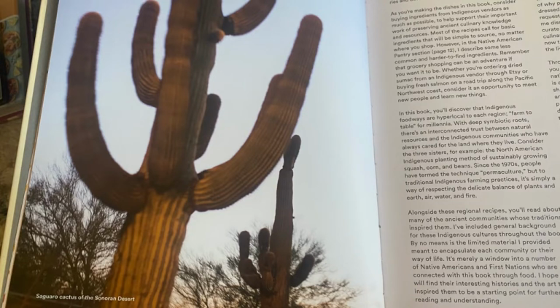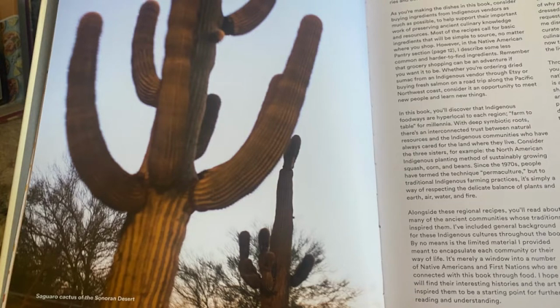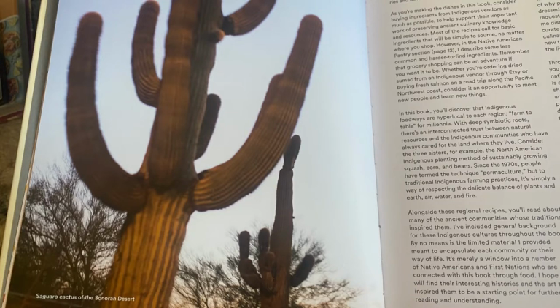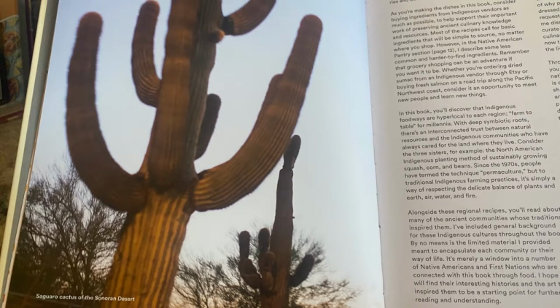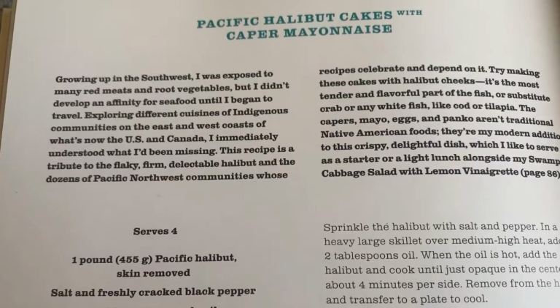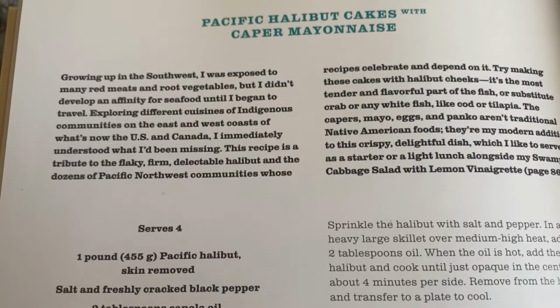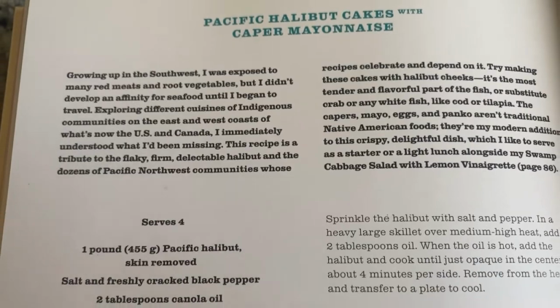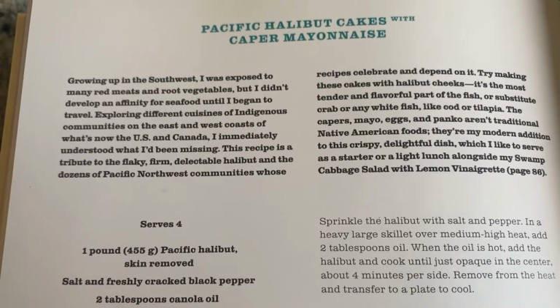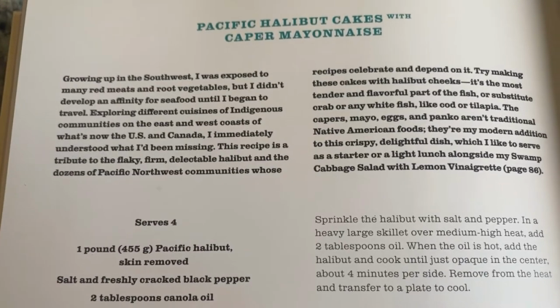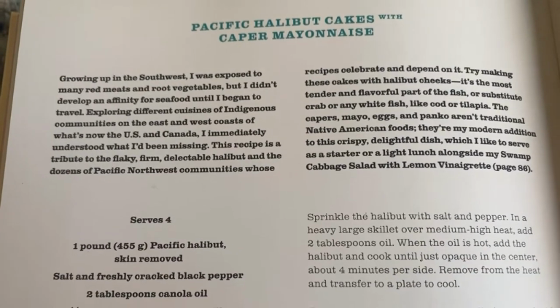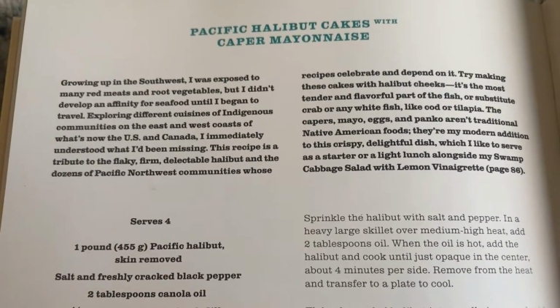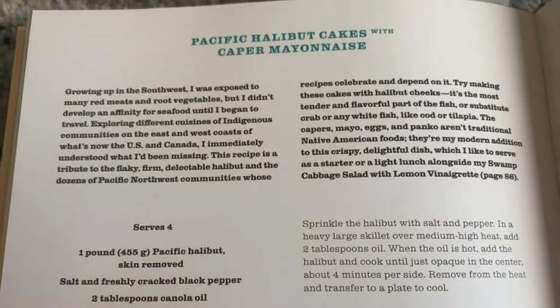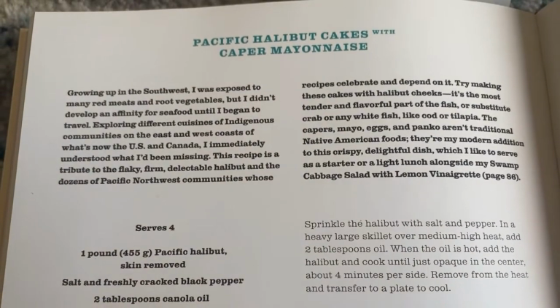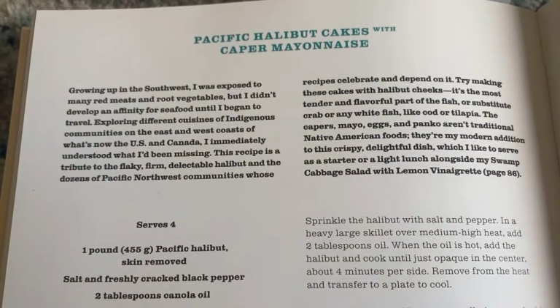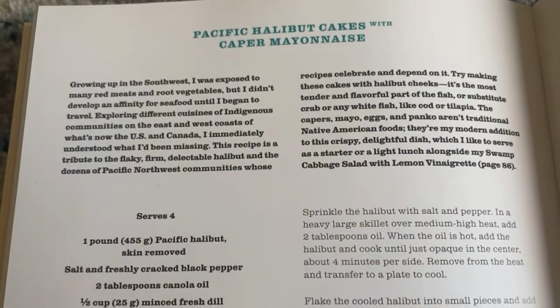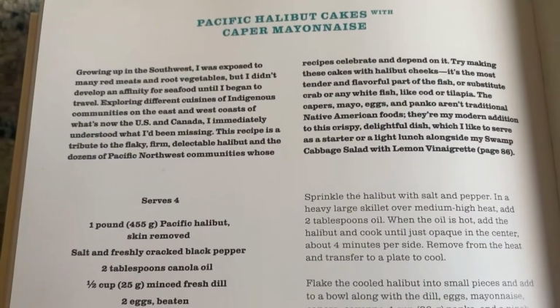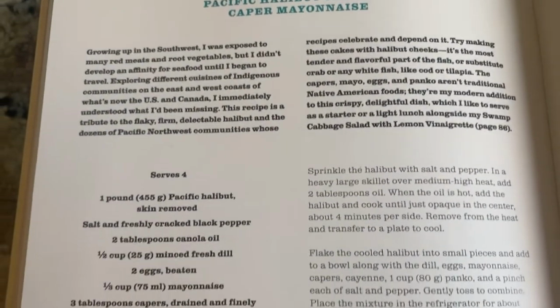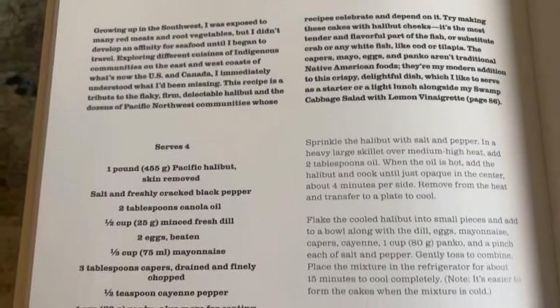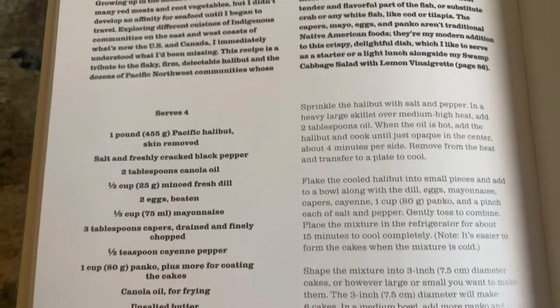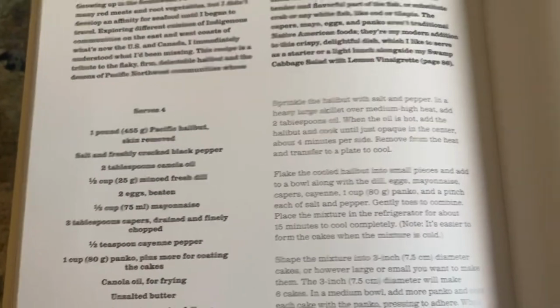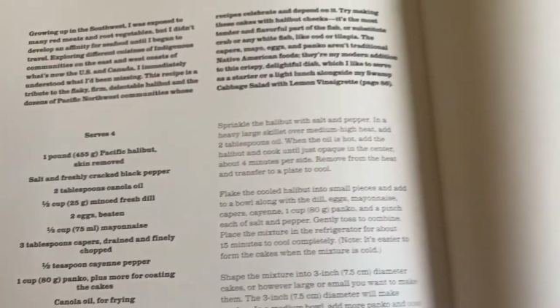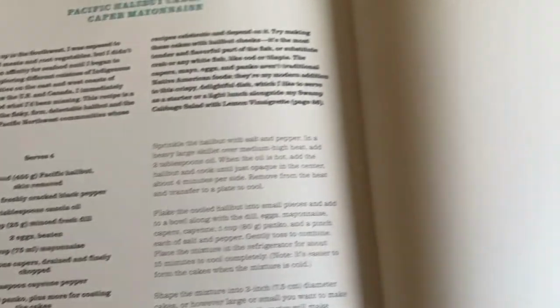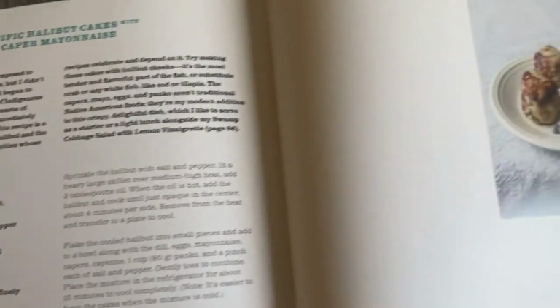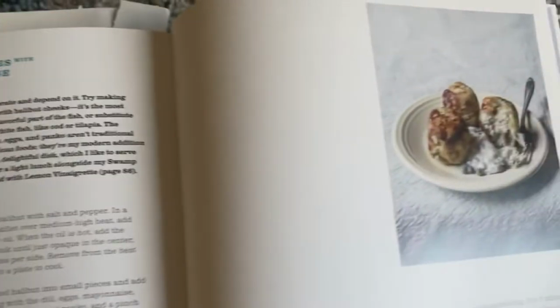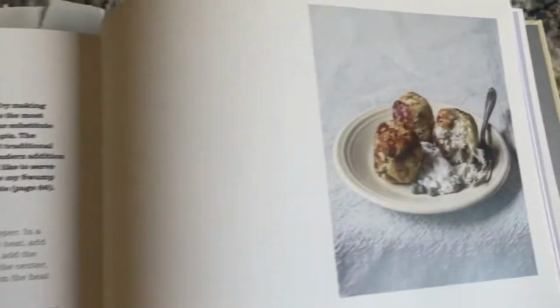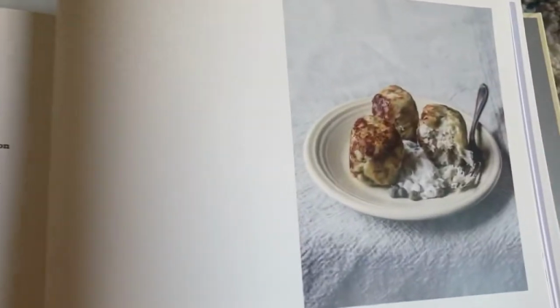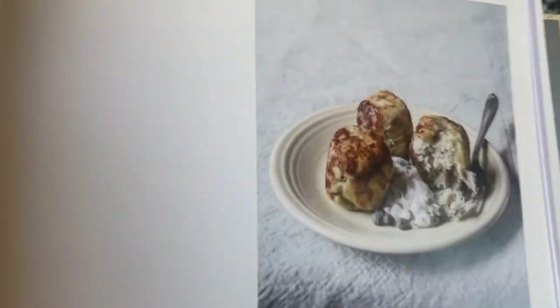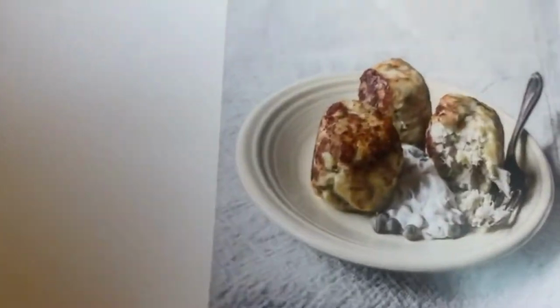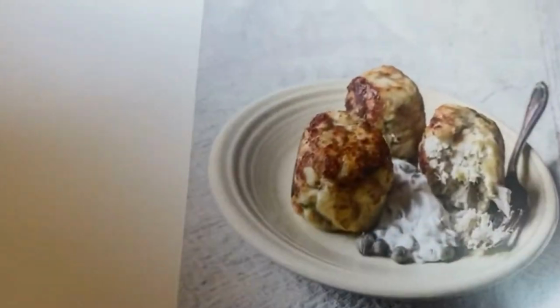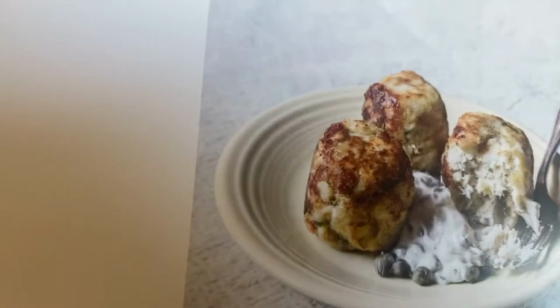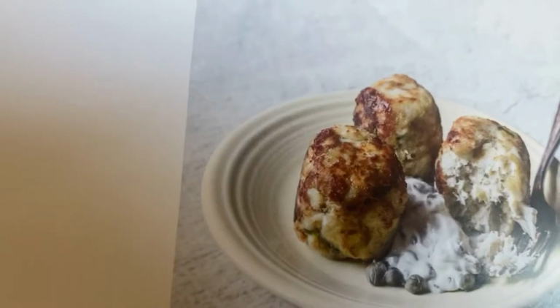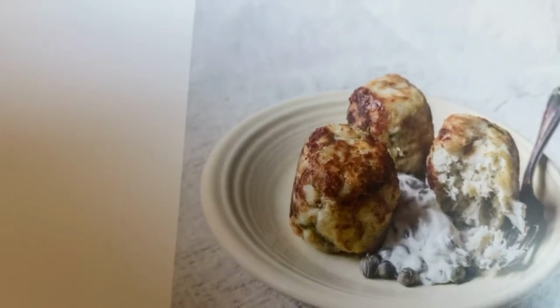The recipe I'm going to be attempting is for Pacific halibut cakes. I actually used cod because that's what I could find, but I followed it as closely as I could — so here is how it went.